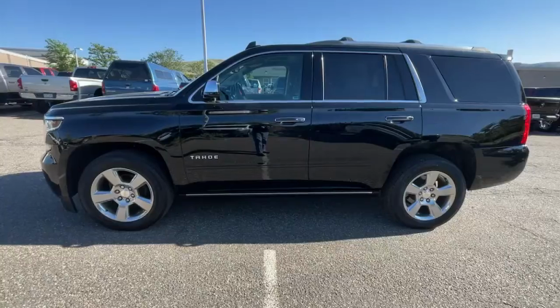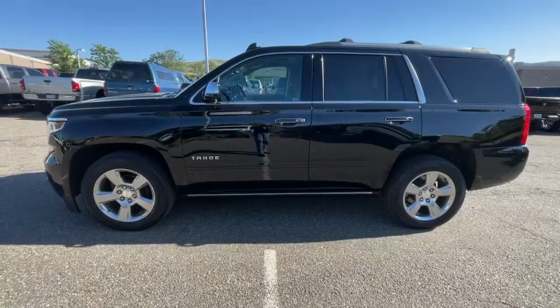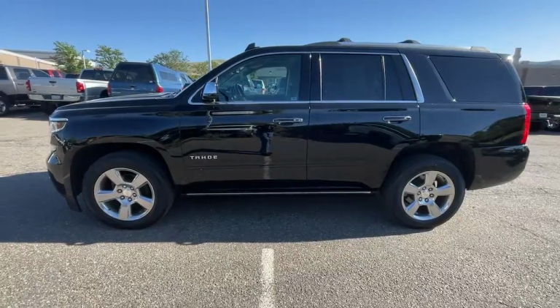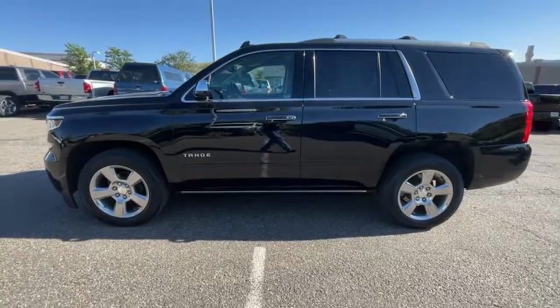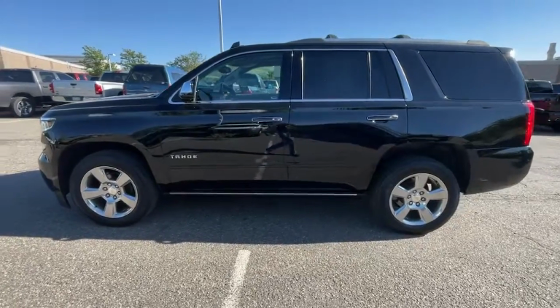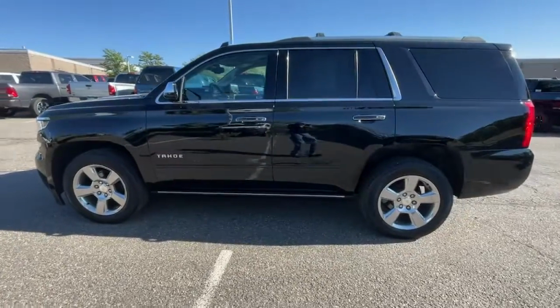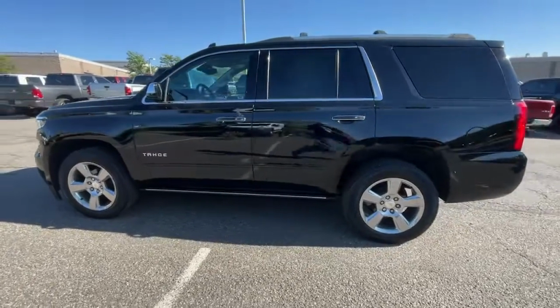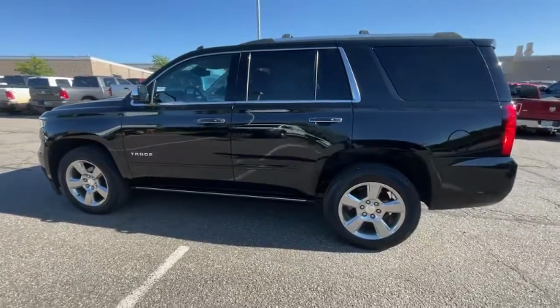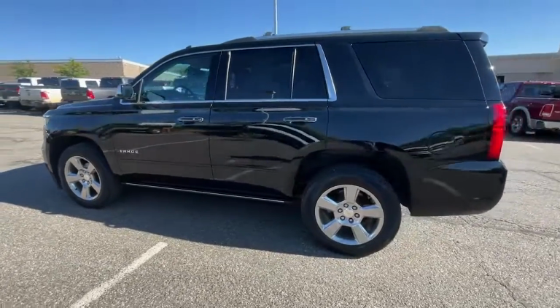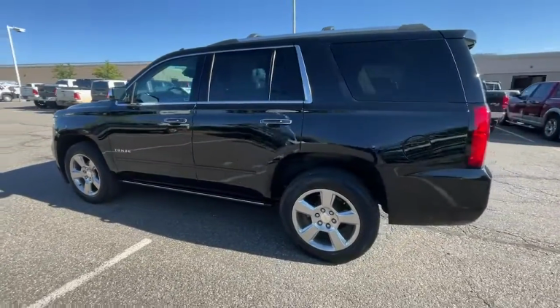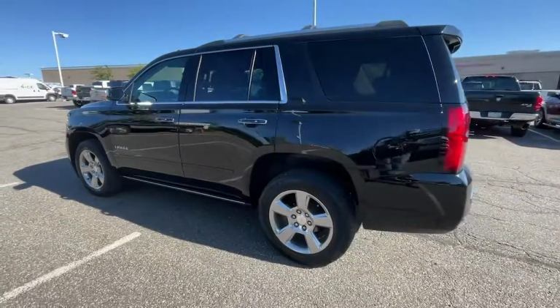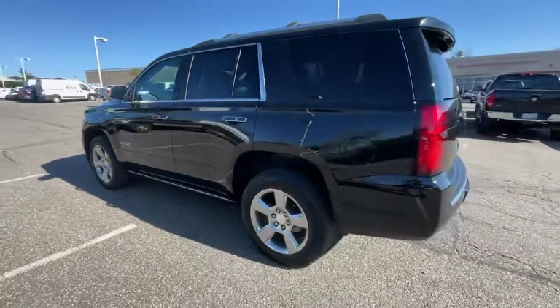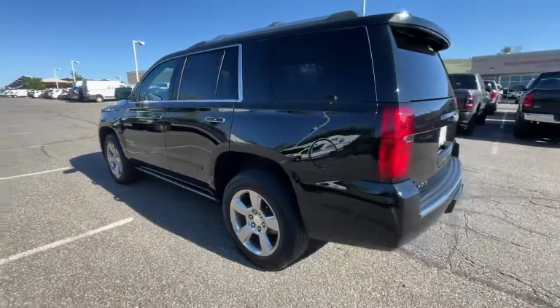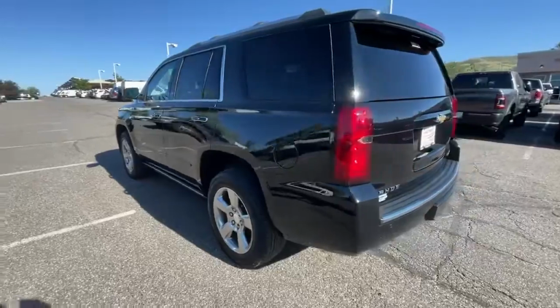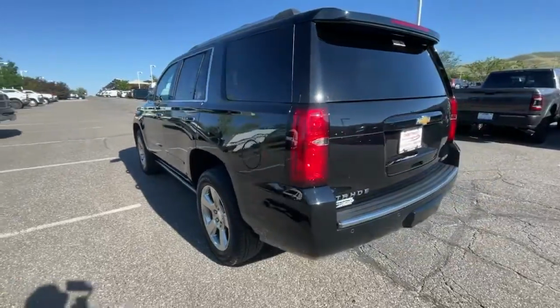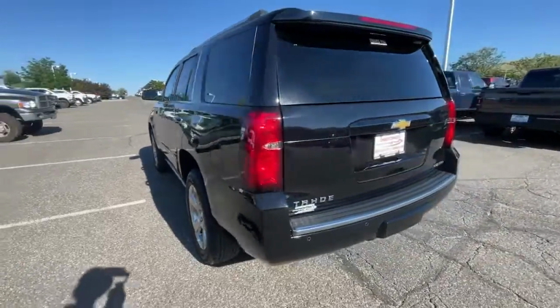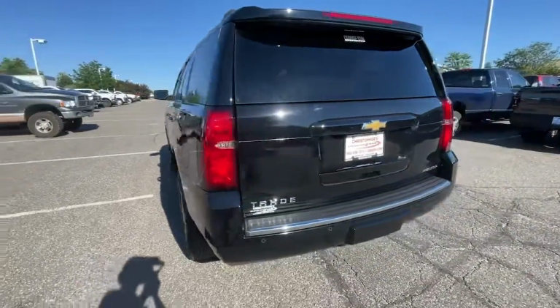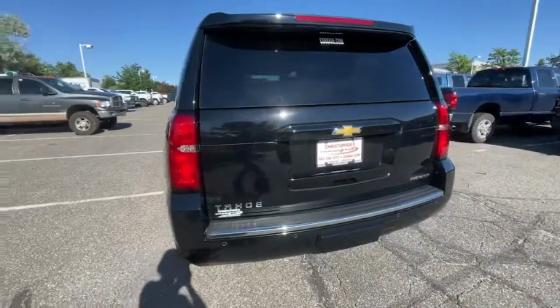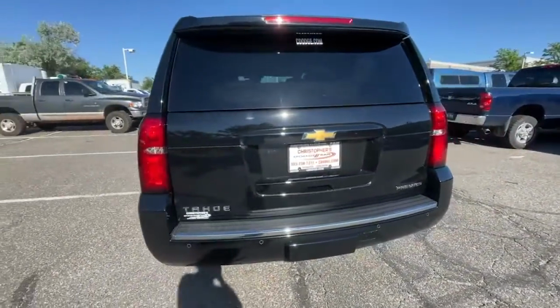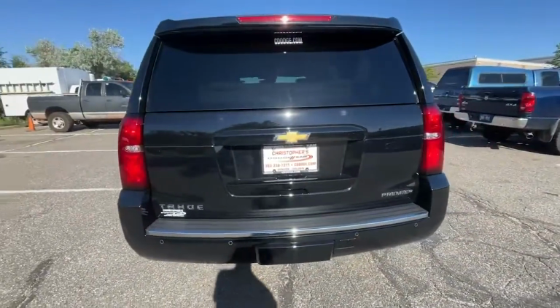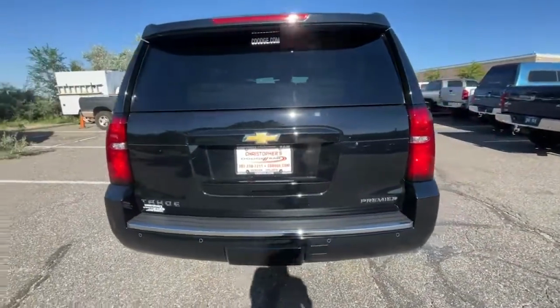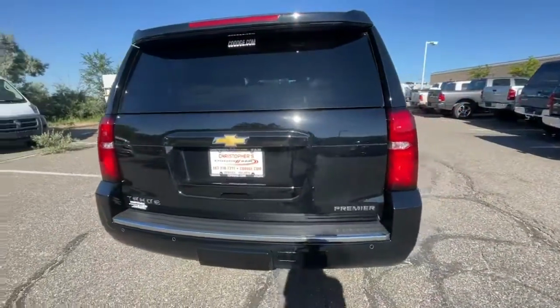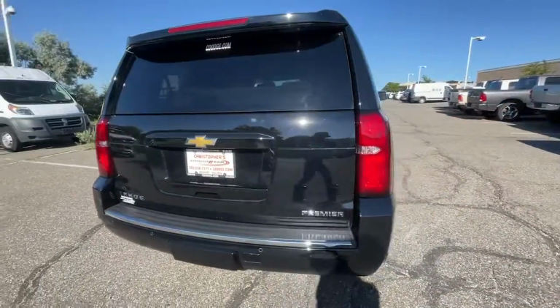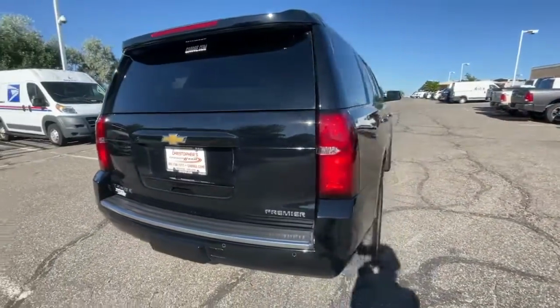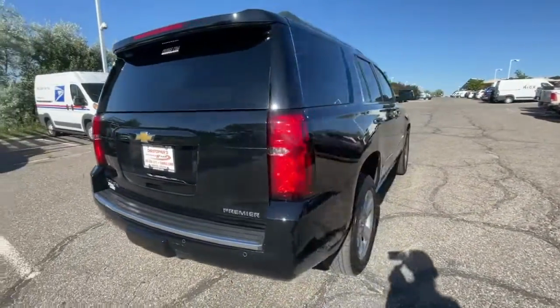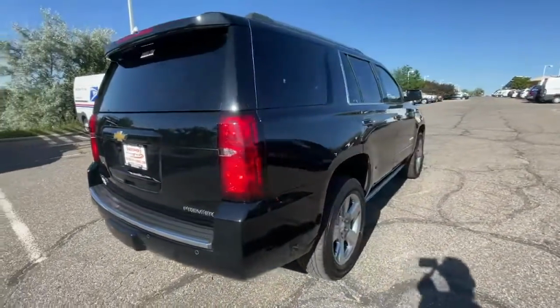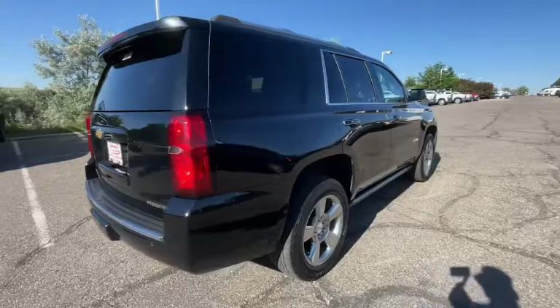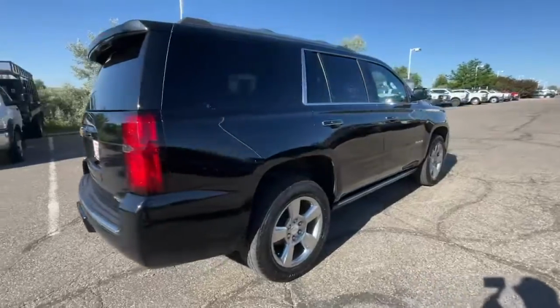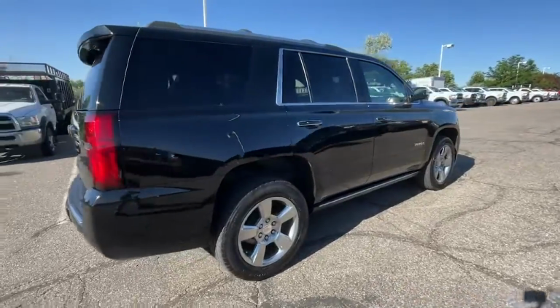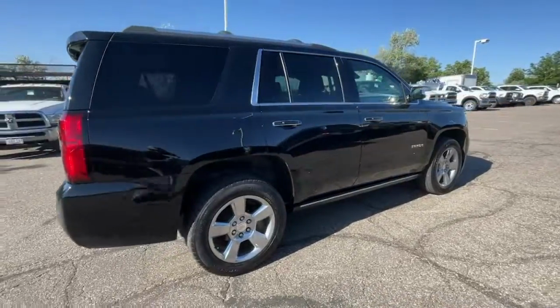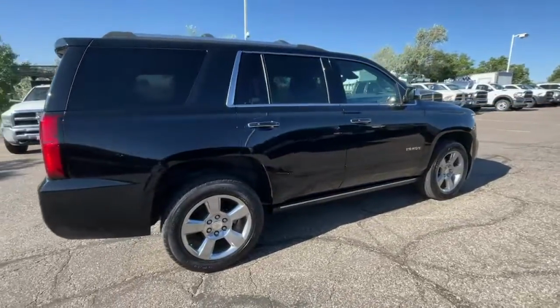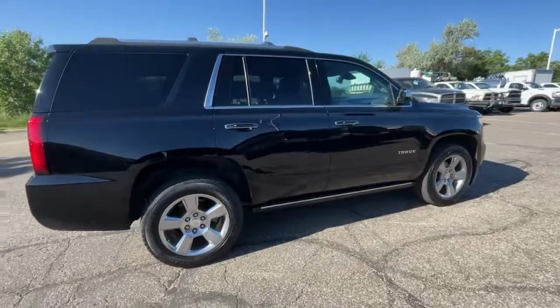Hop into the 2020 Chevrolet Tahoe. This vehicle is an outstanding buy with fewer than 30,000 miles on the odometer. The Tahoe is the full-size SUV that ticks all the boxes.